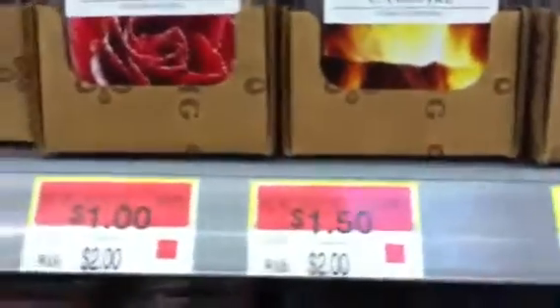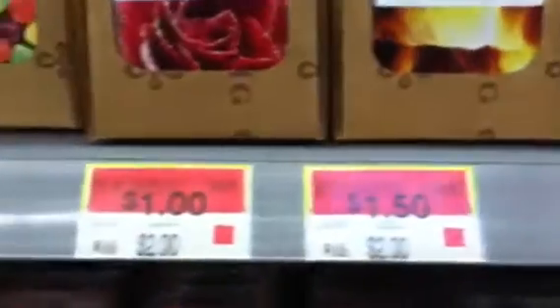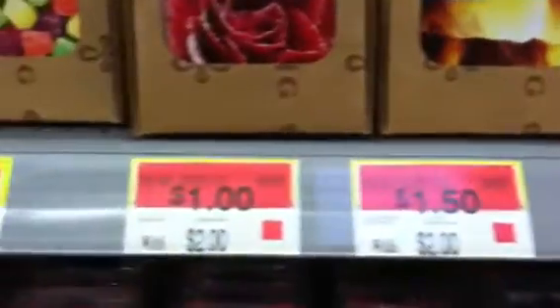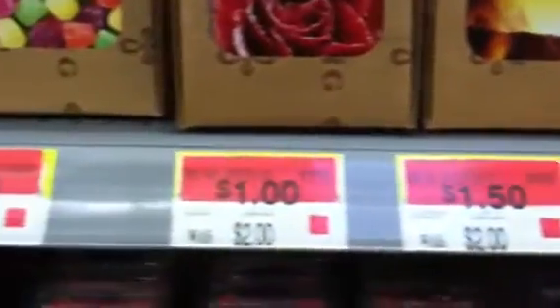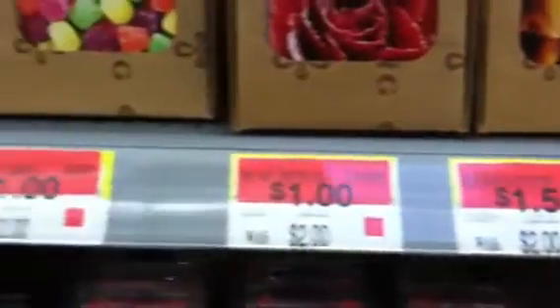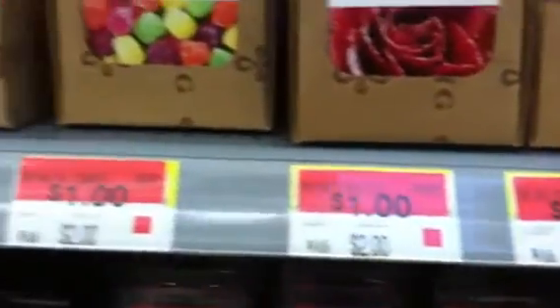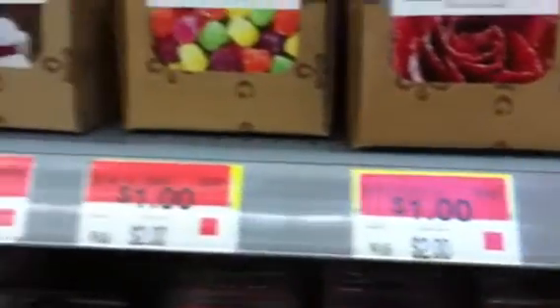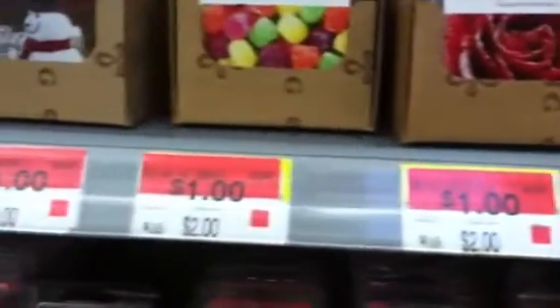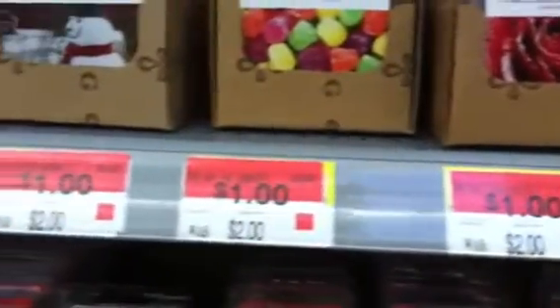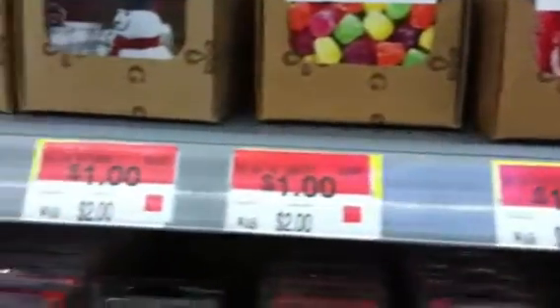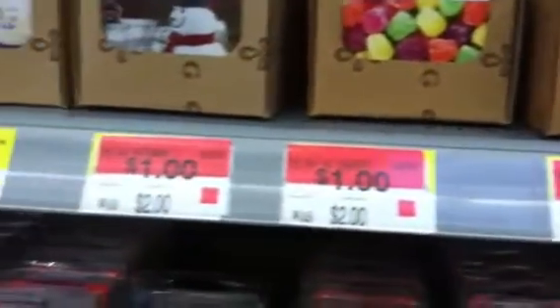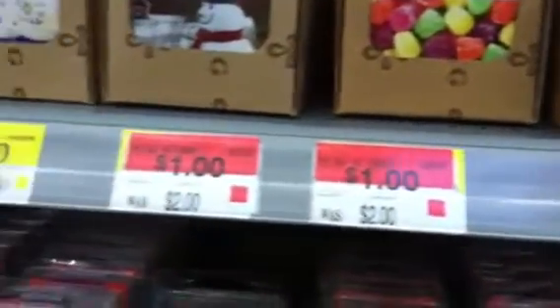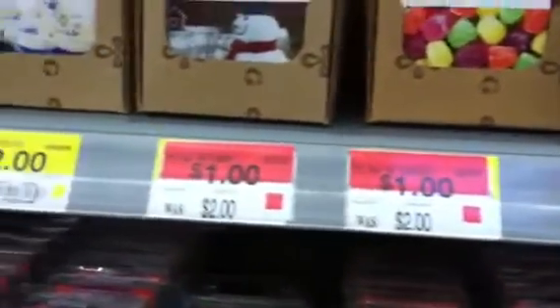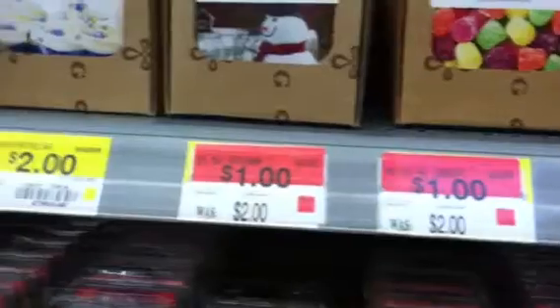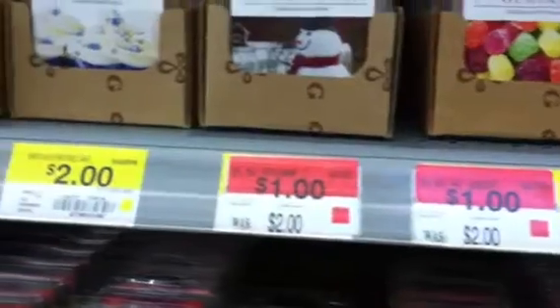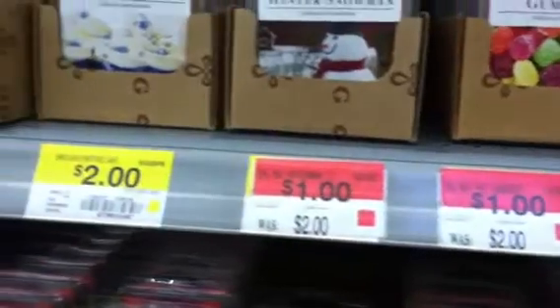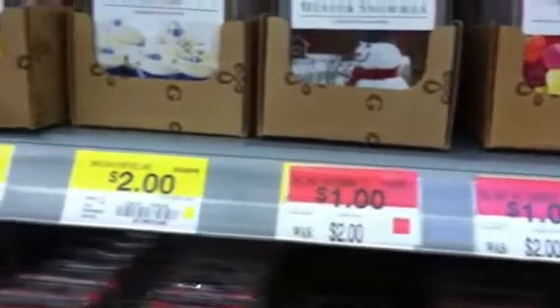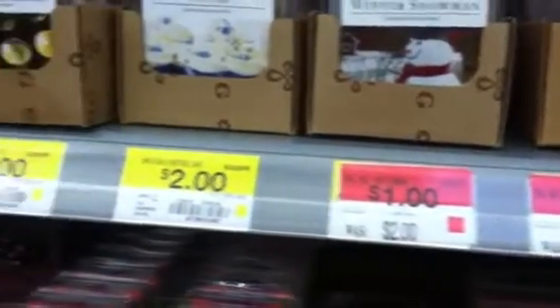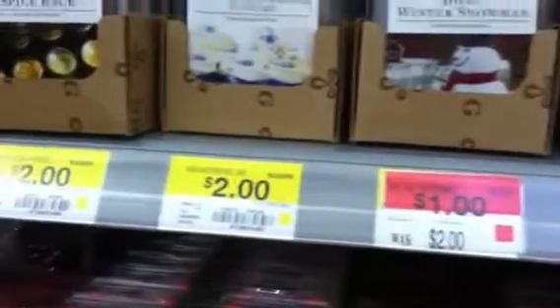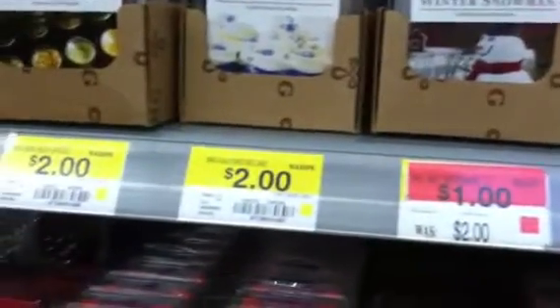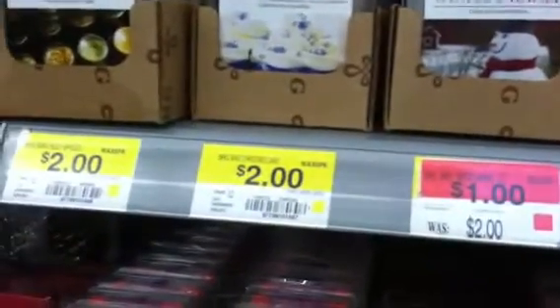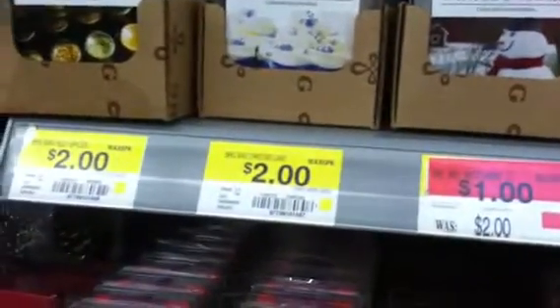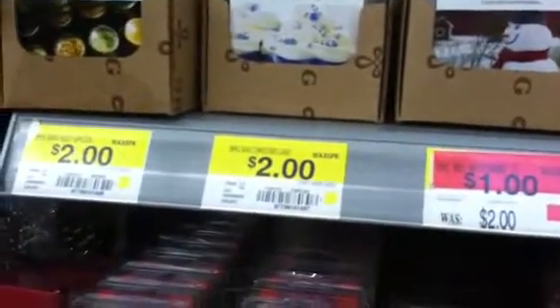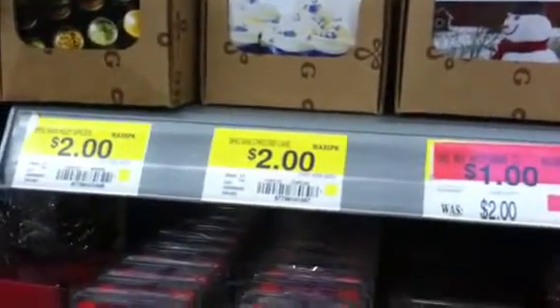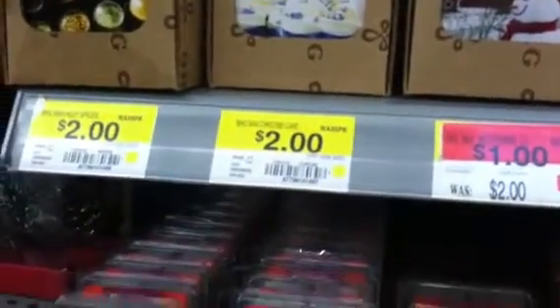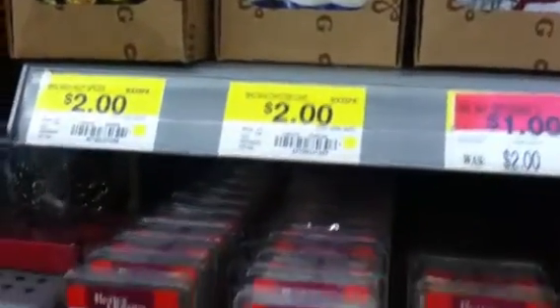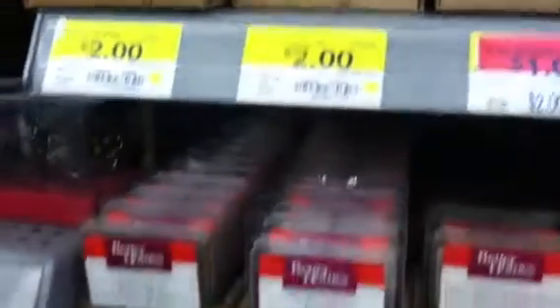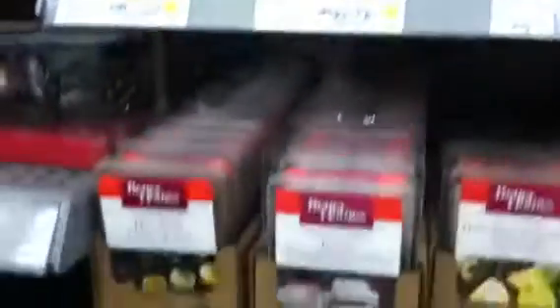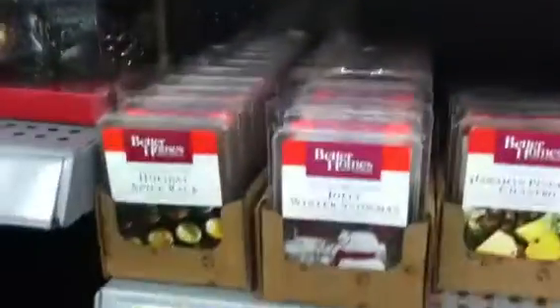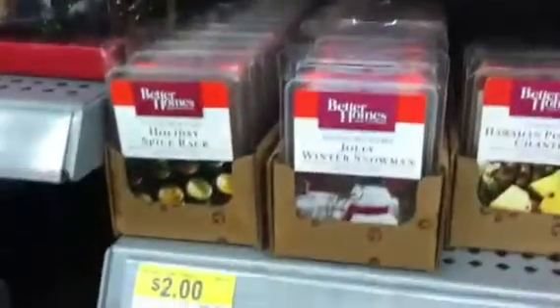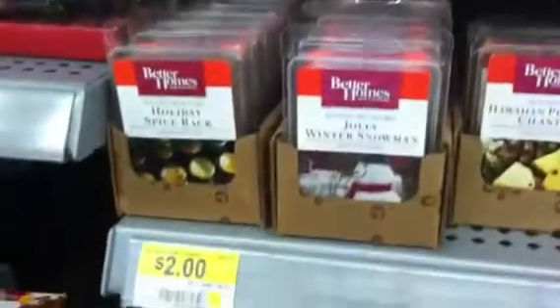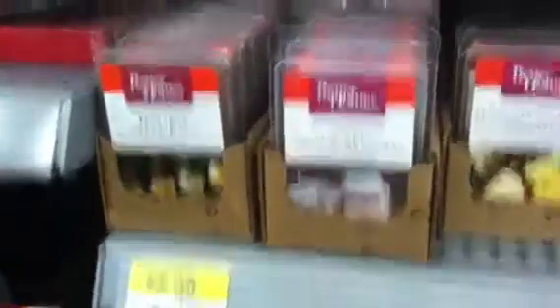So check your Walmarts out, people. Because at my Walmart, they never go down — they are a dollar fifty.